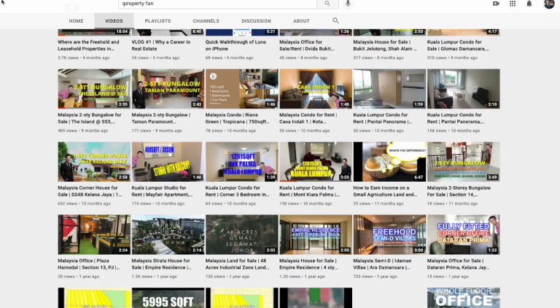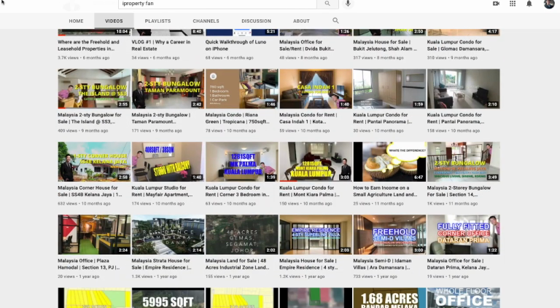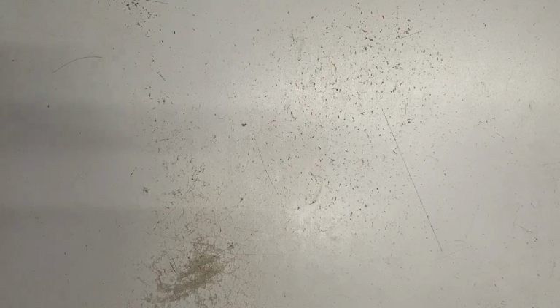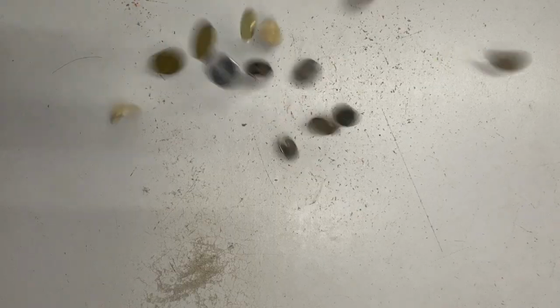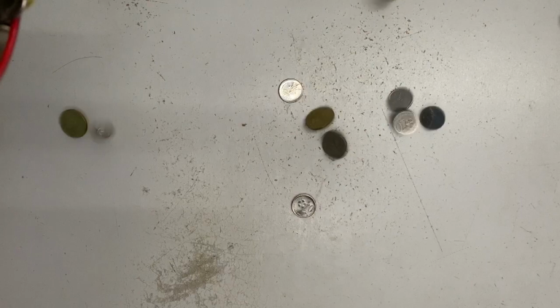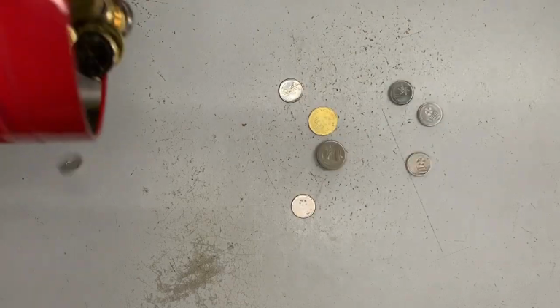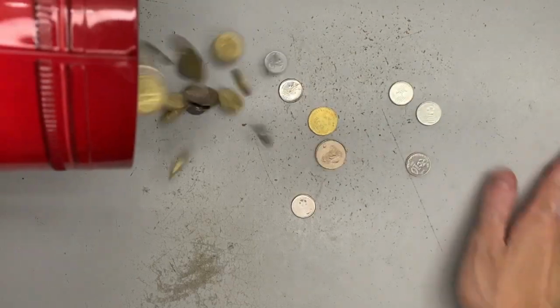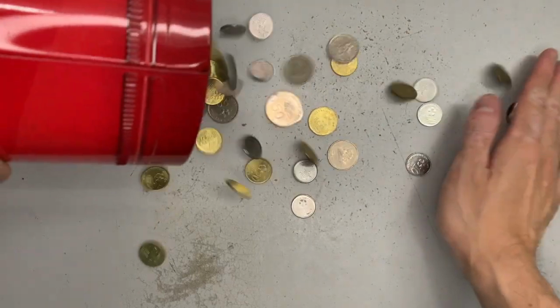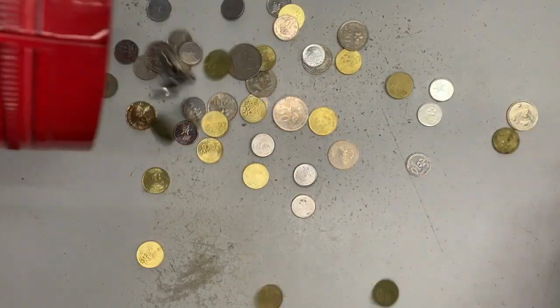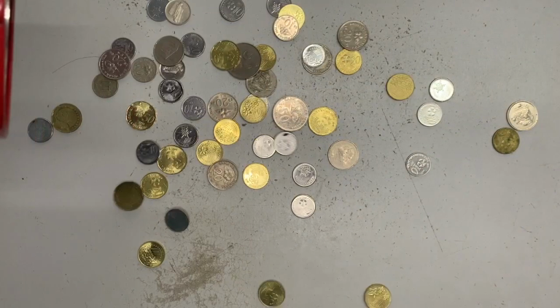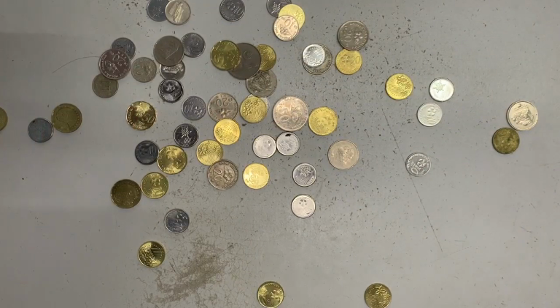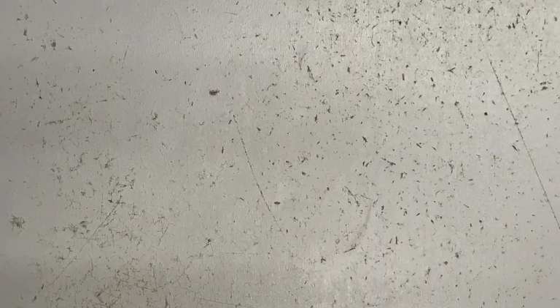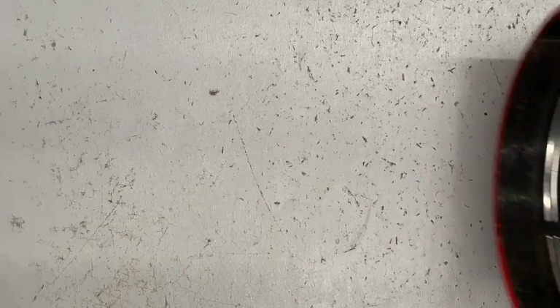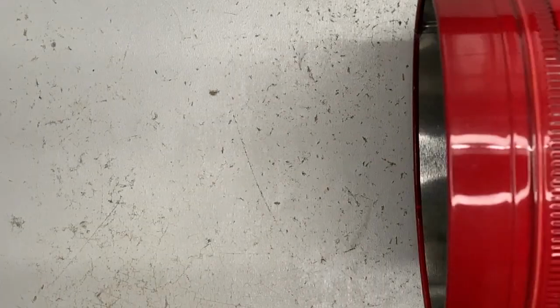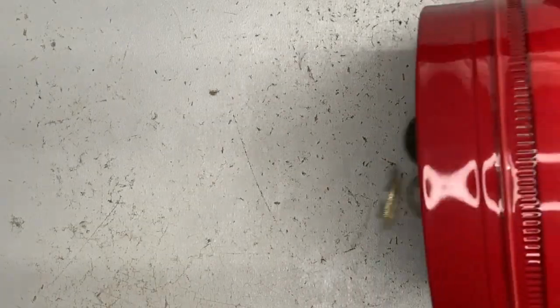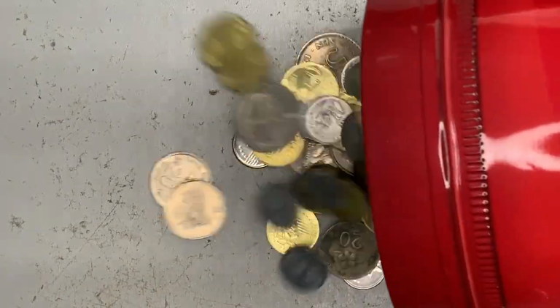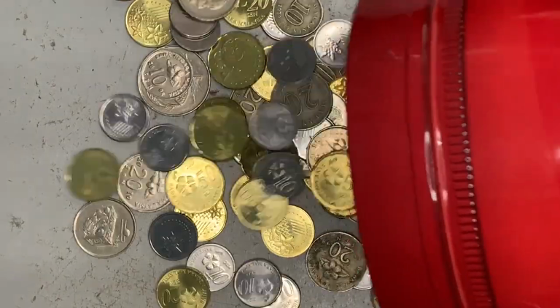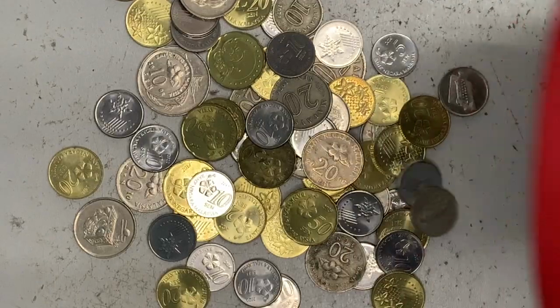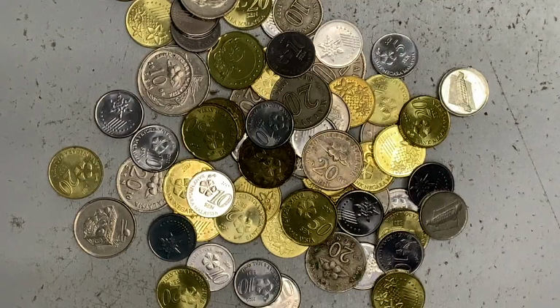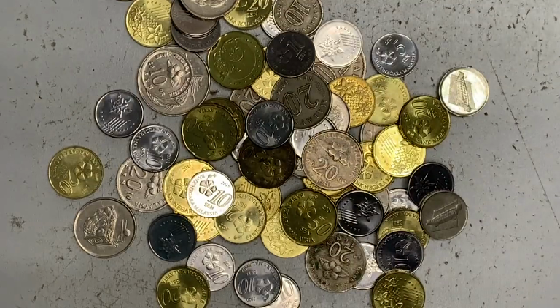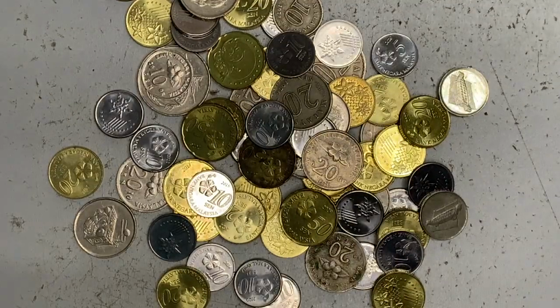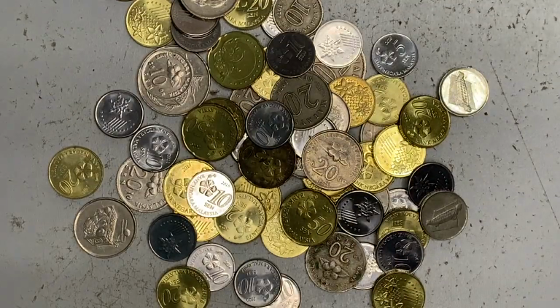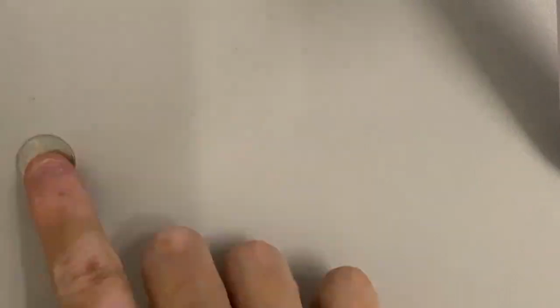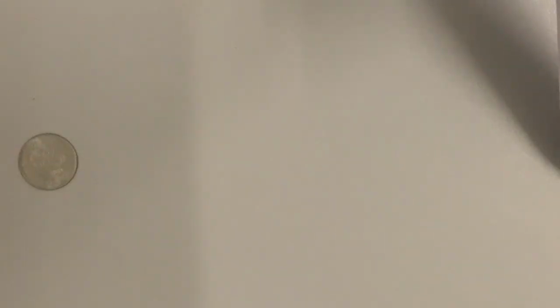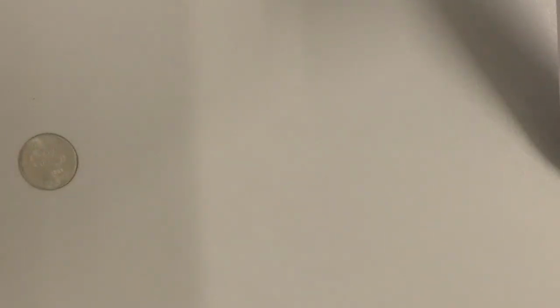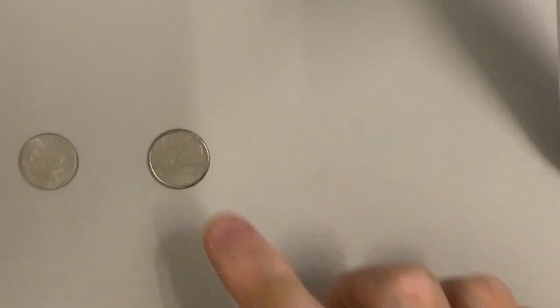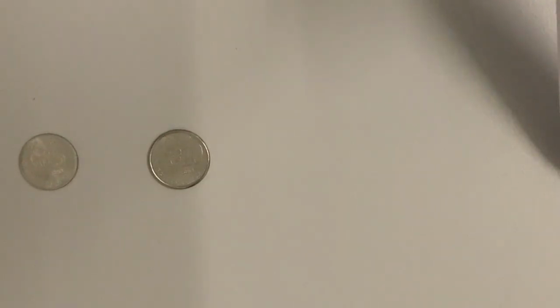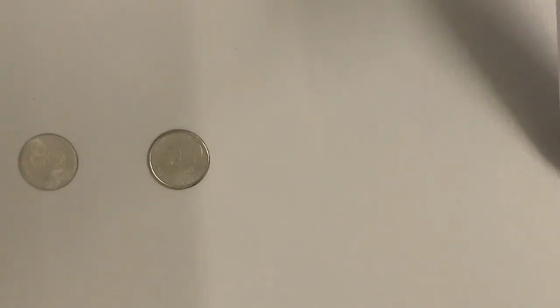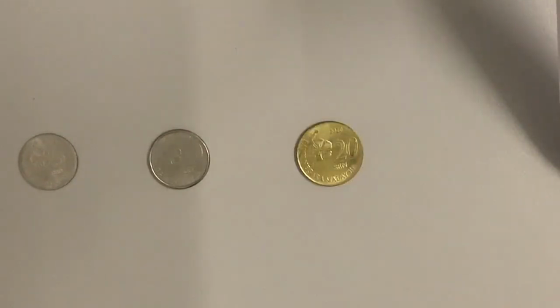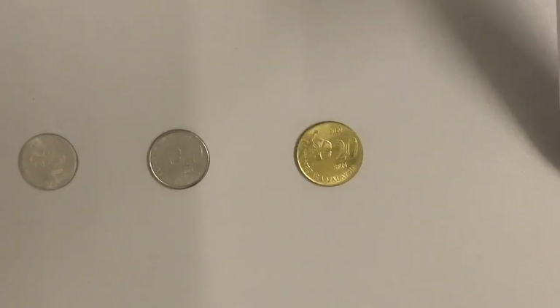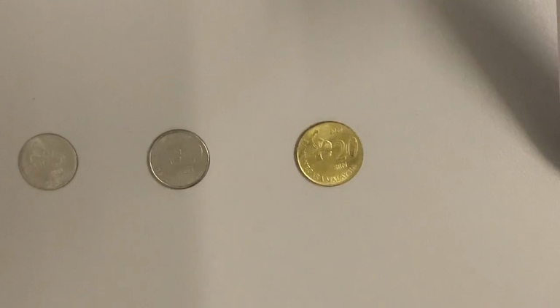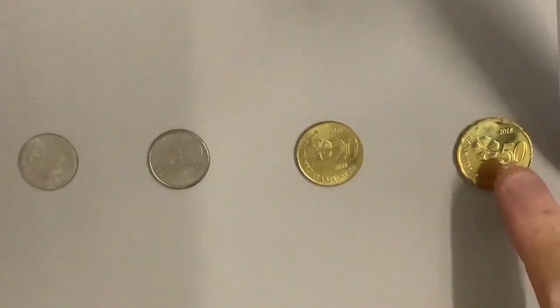So when it came time to break the piggy banks, all the coins are together and we have to separate the coins out by the denominators — so we have 5 cents, 10 cents, 20 cents, and 50 cents.